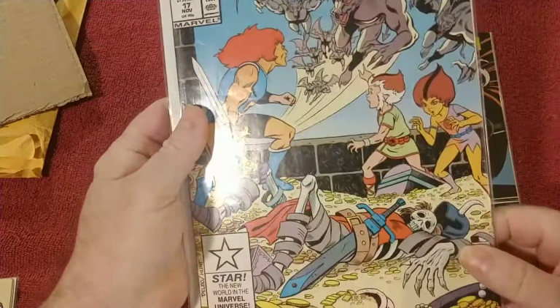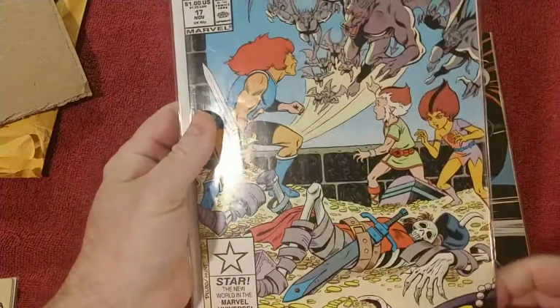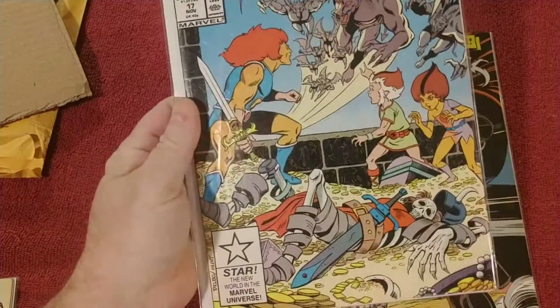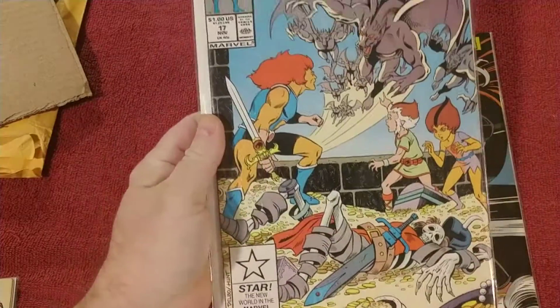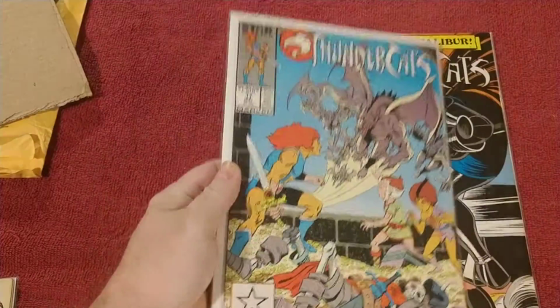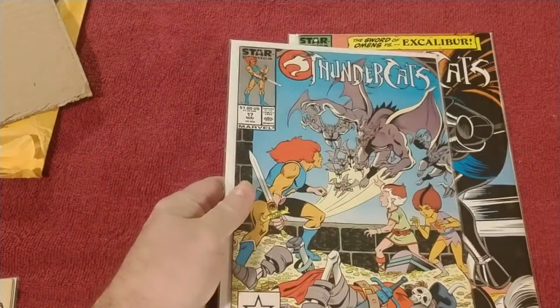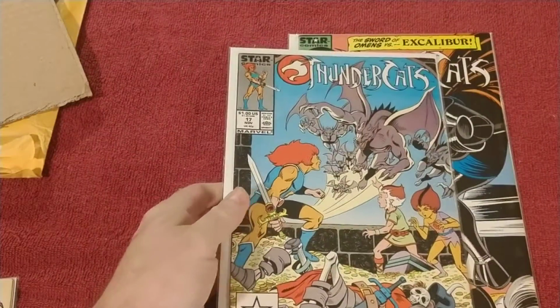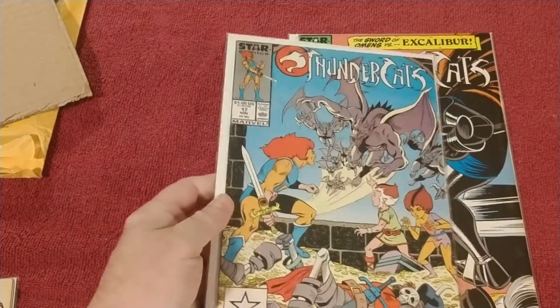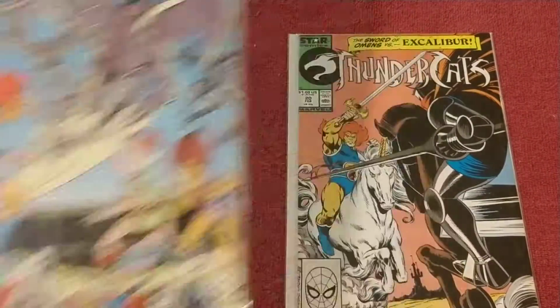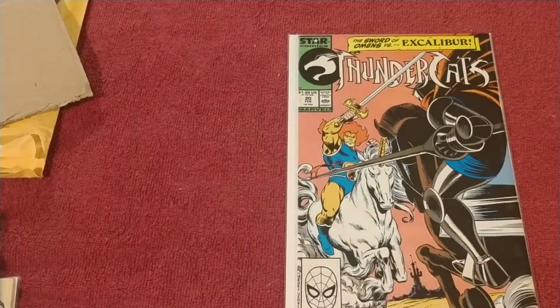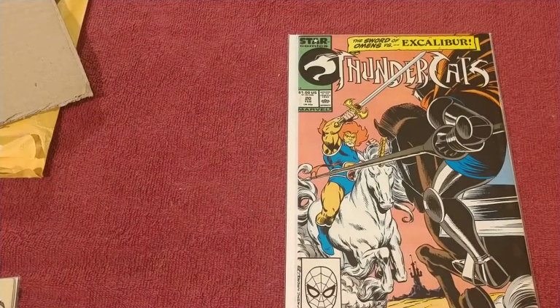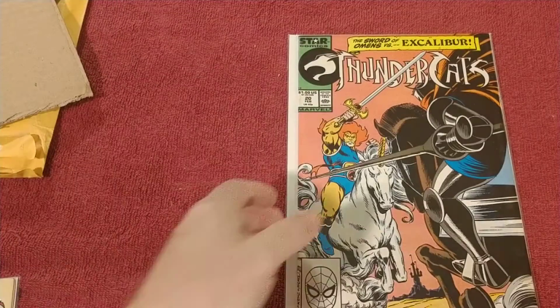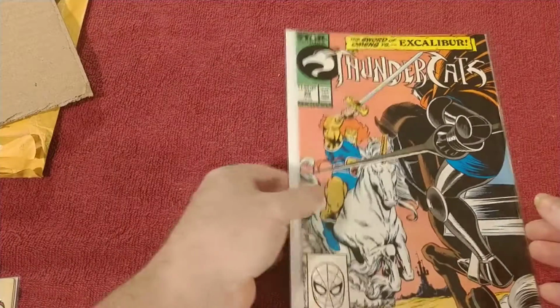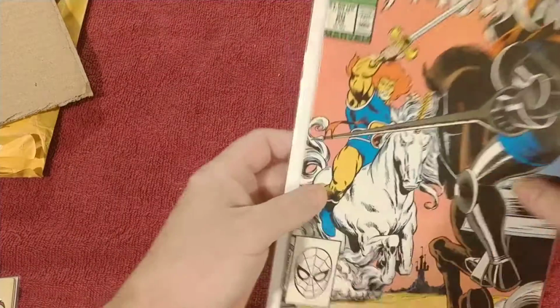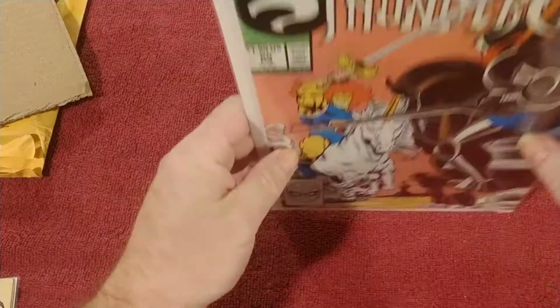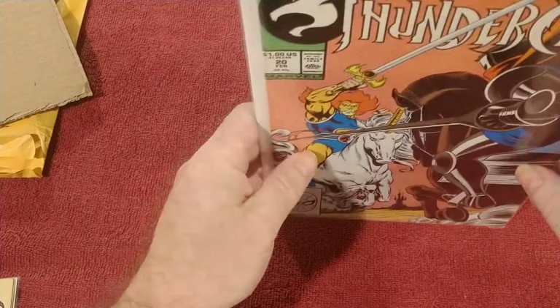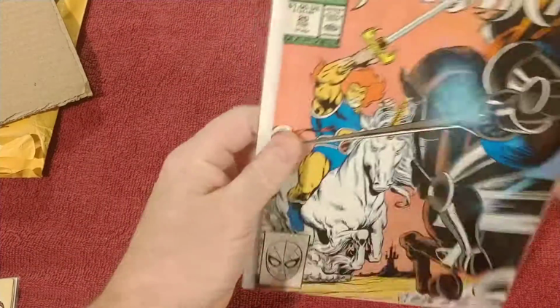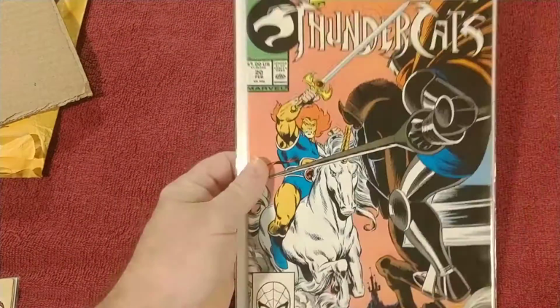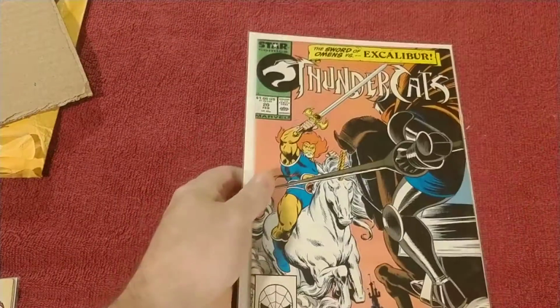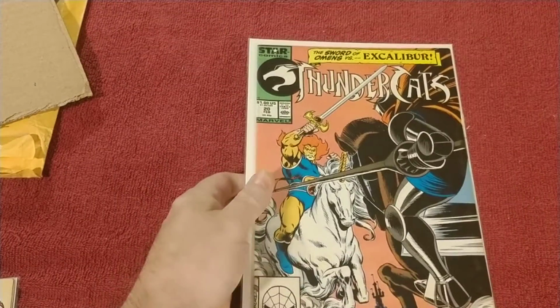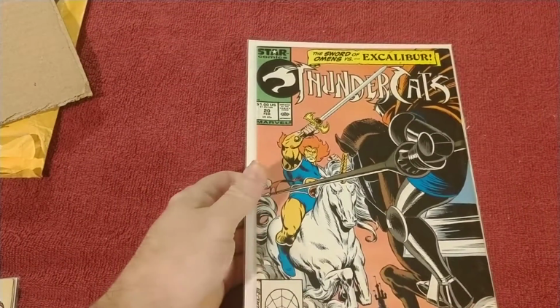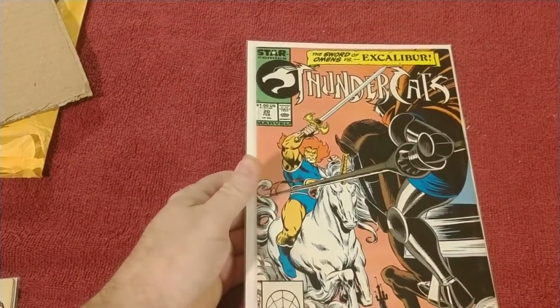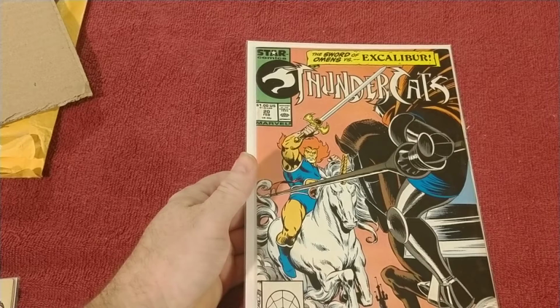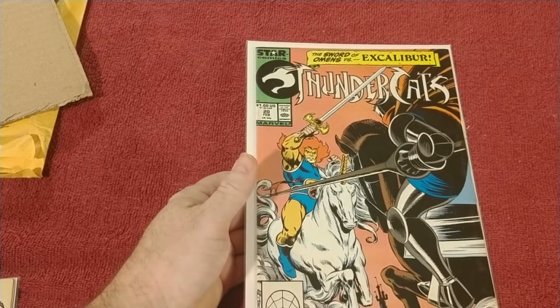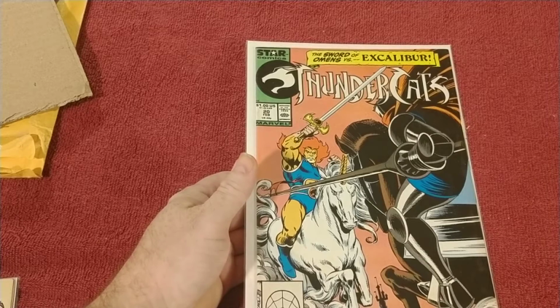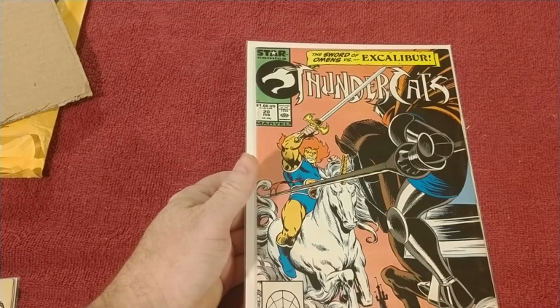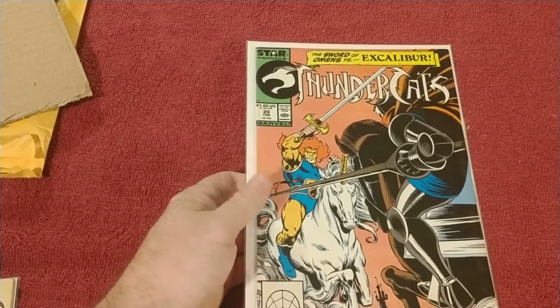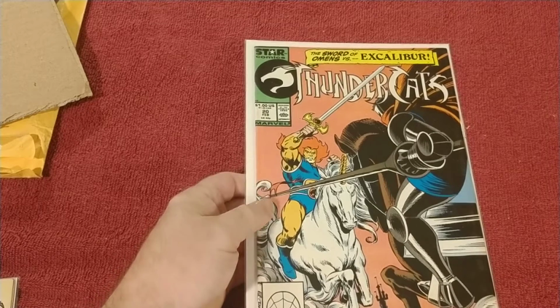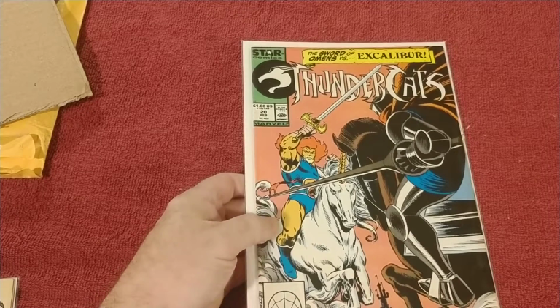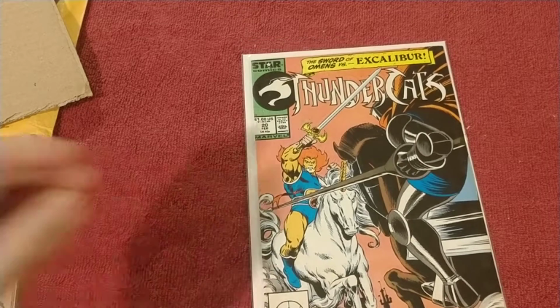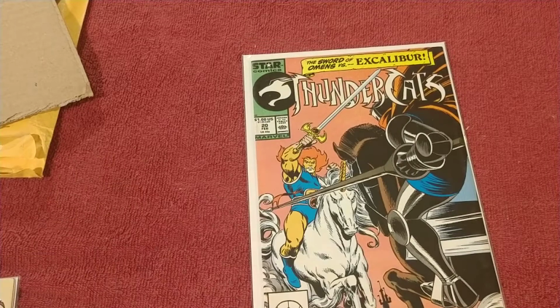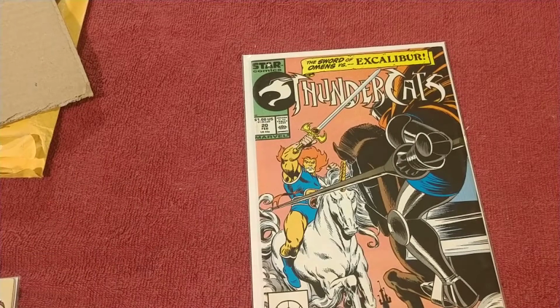Yeah, you know for Thundercats, I mean they're just expensive. Let me get a decent one. Even in the 8, 7.5 or higher you're paying over ten bucks a piece.